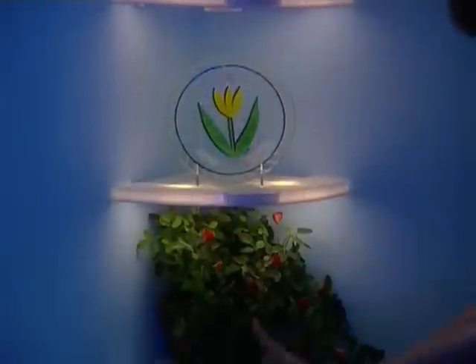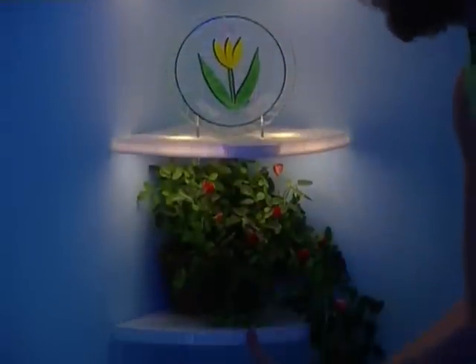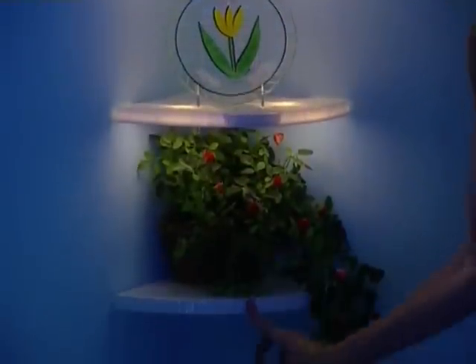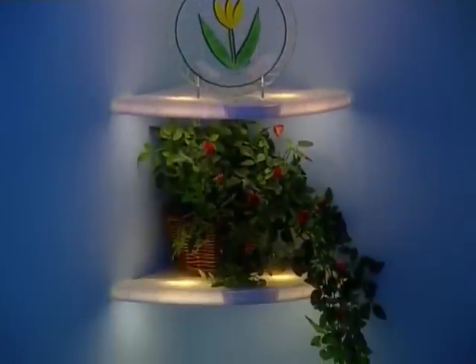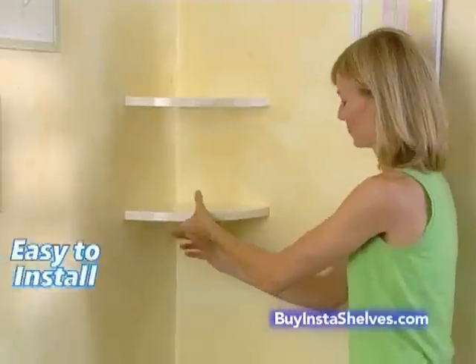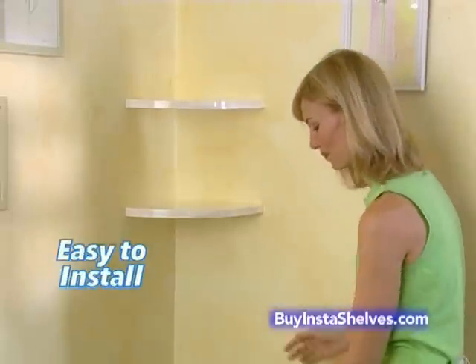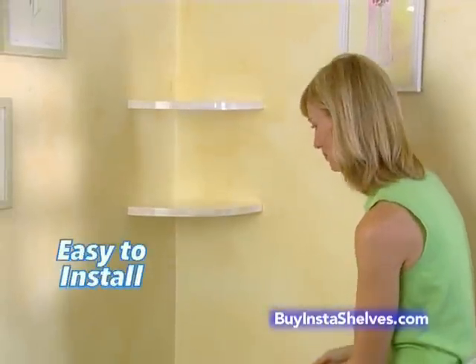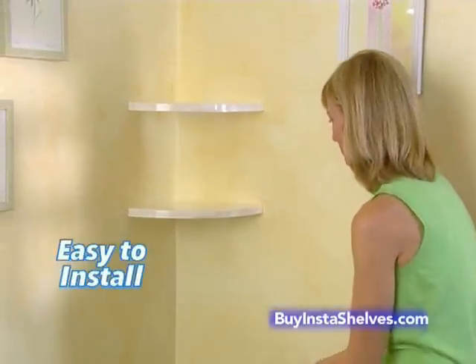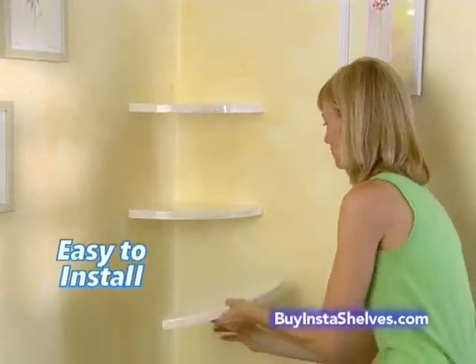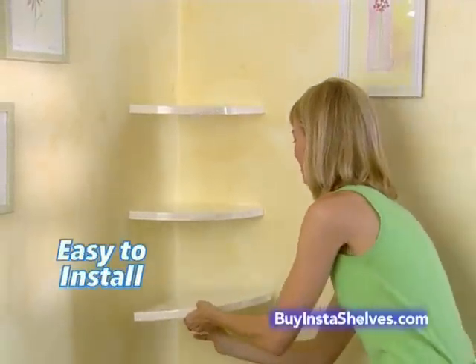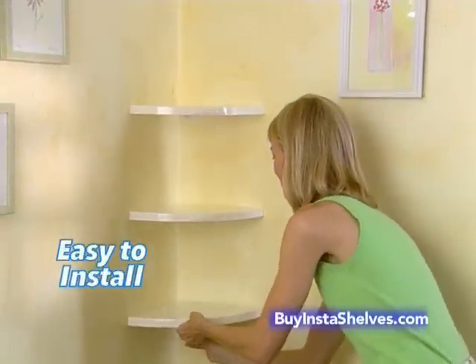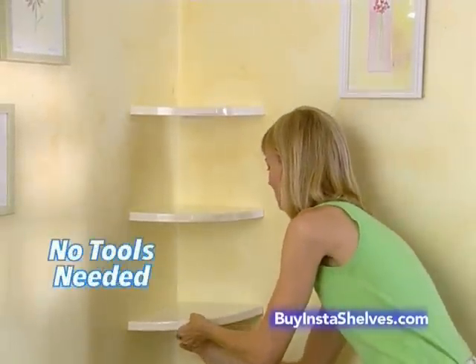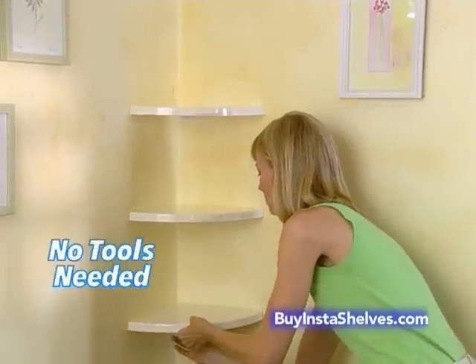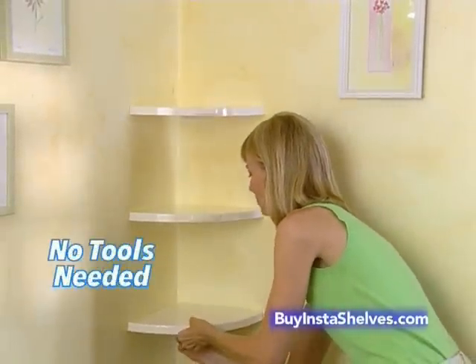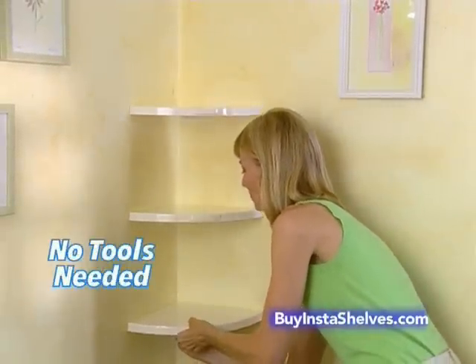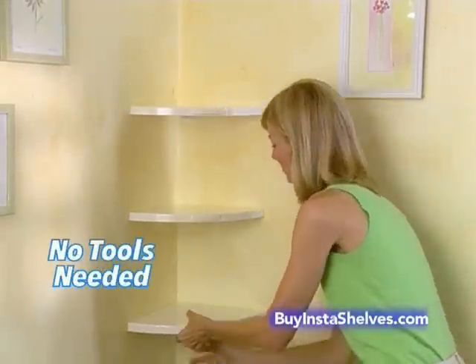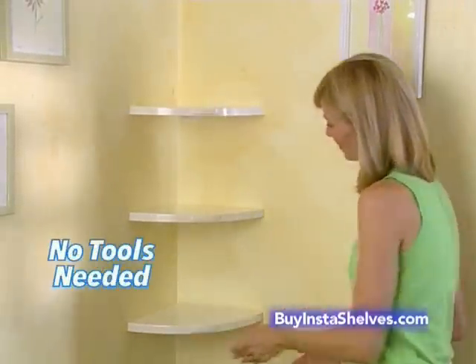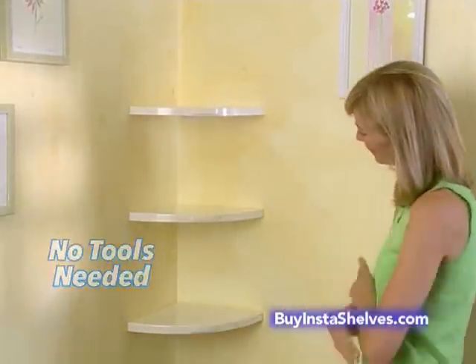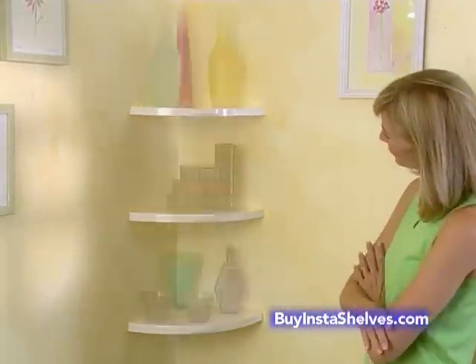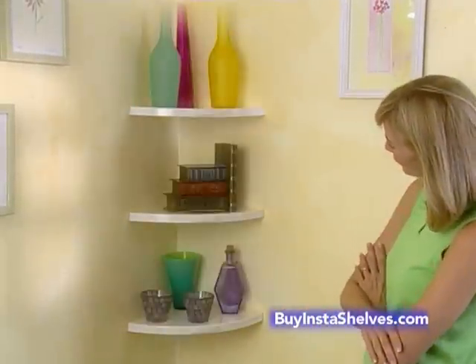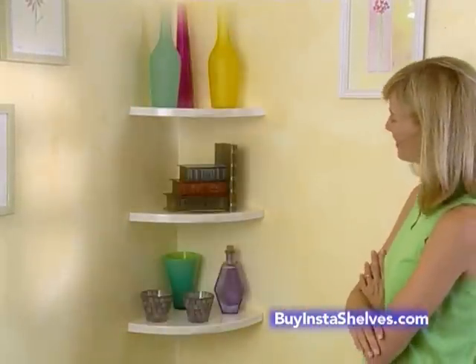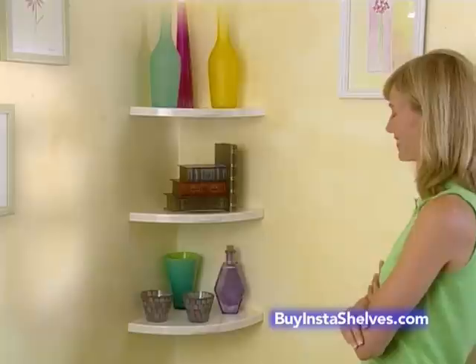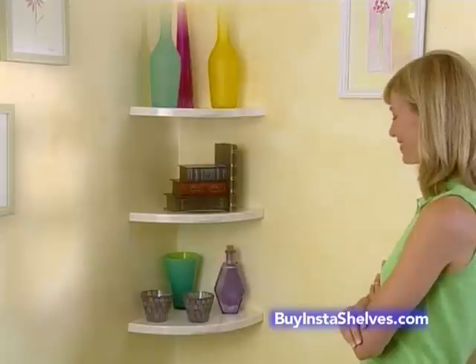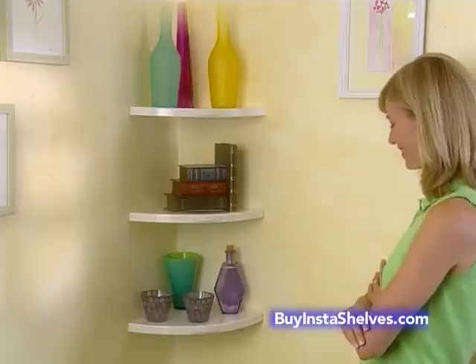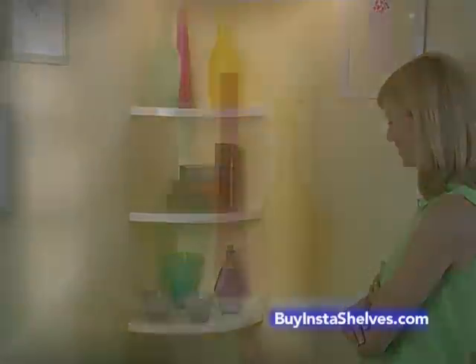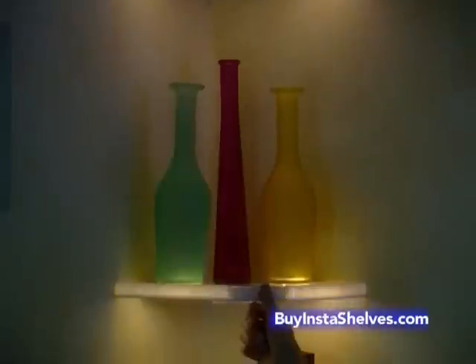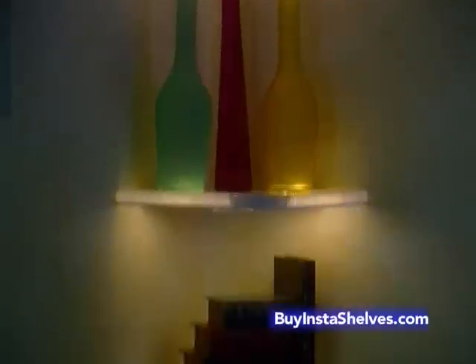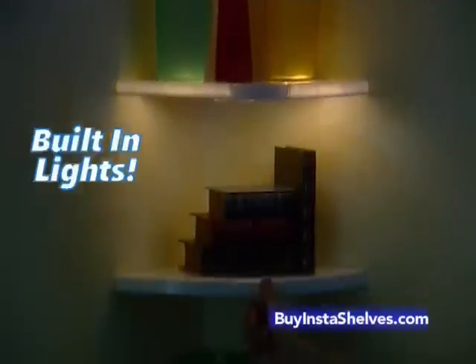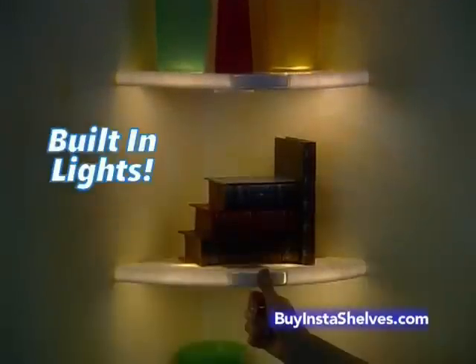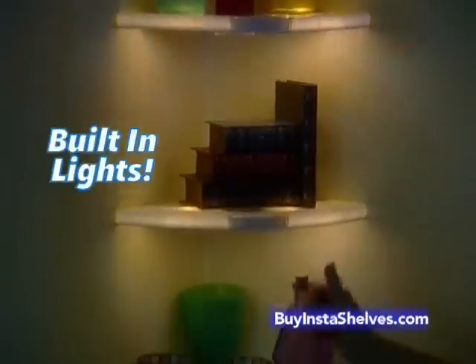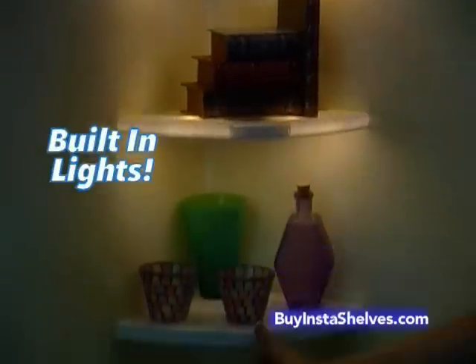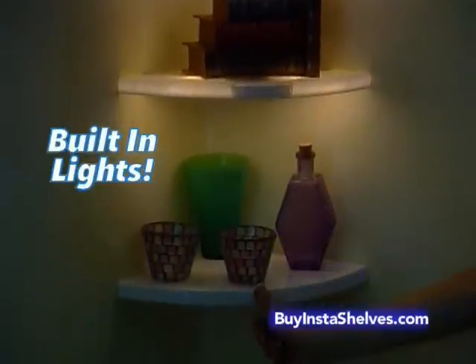They're magic! Watch! Simply place Insta-Shelves in any corner, turn the dial and presto! It locks in place in a breeze, holding any item with ease. And watch this — Insta-Shelves instantly light up! Amazing!